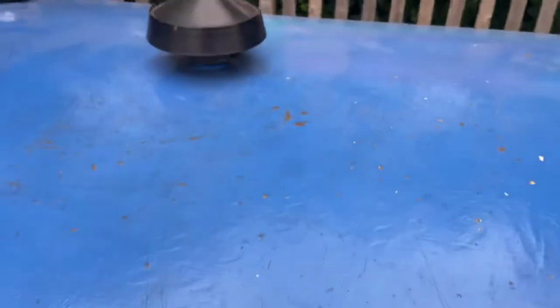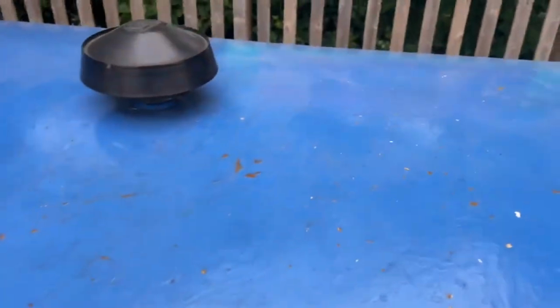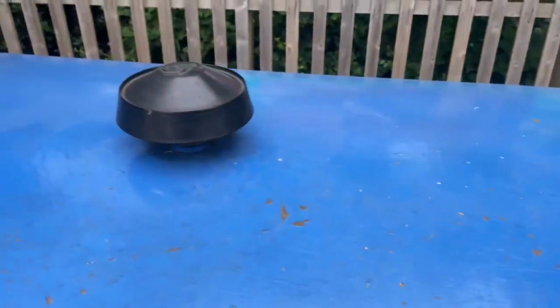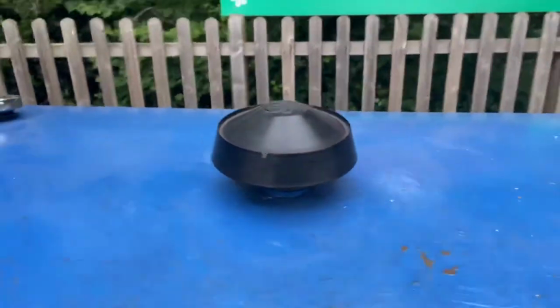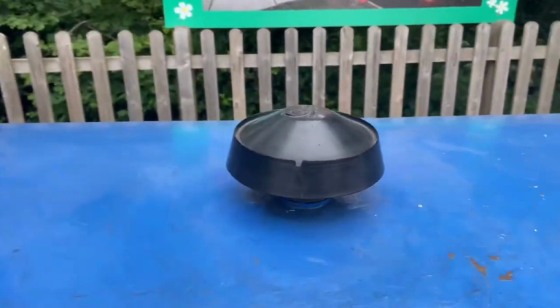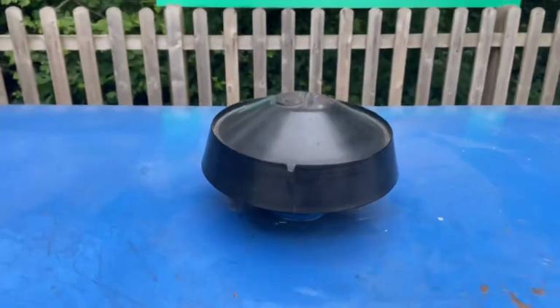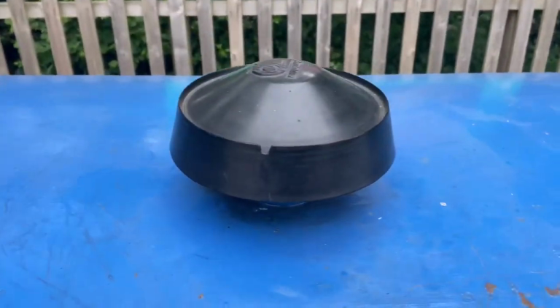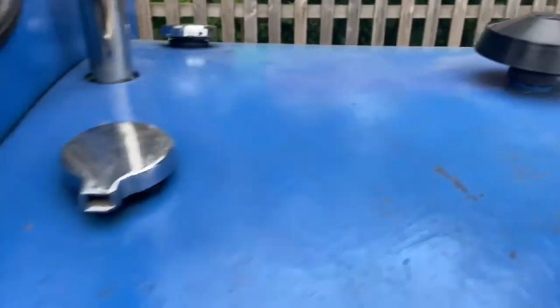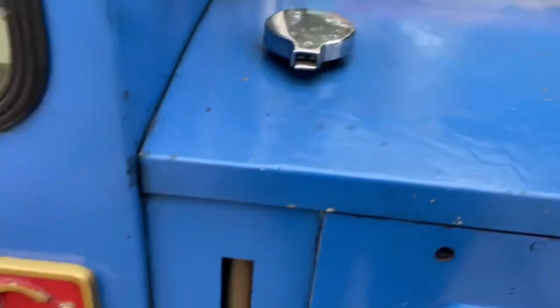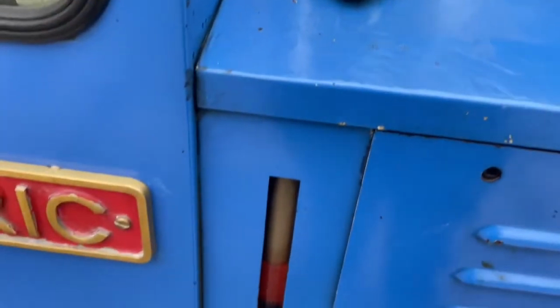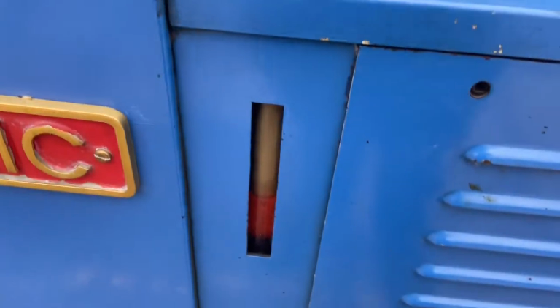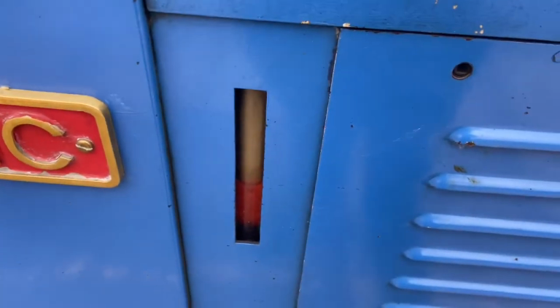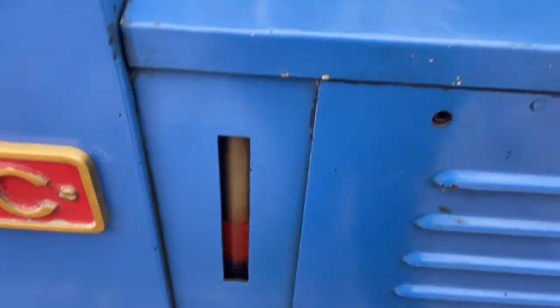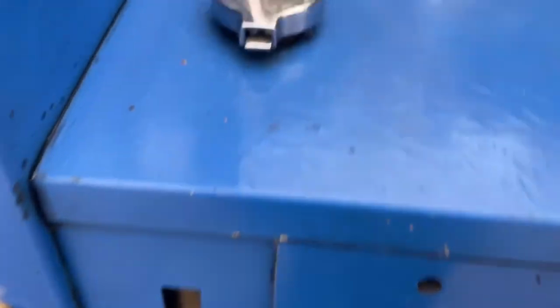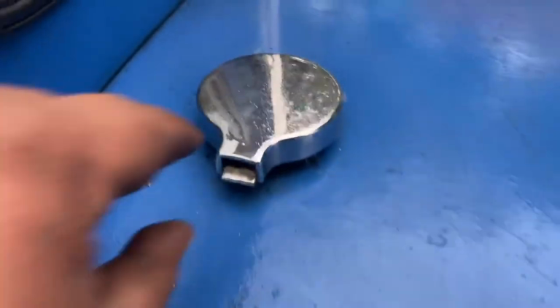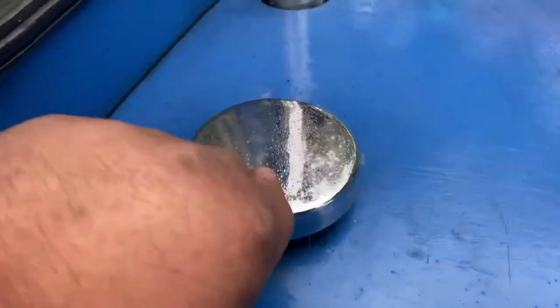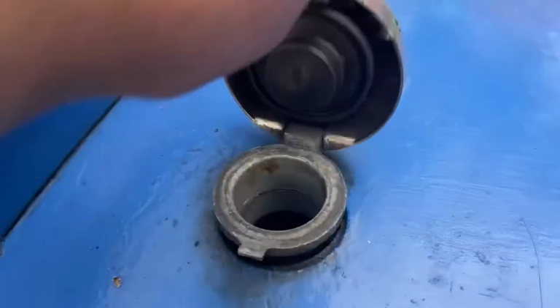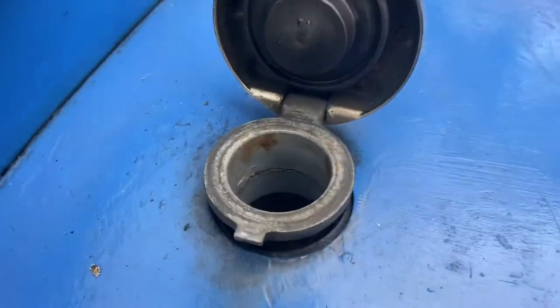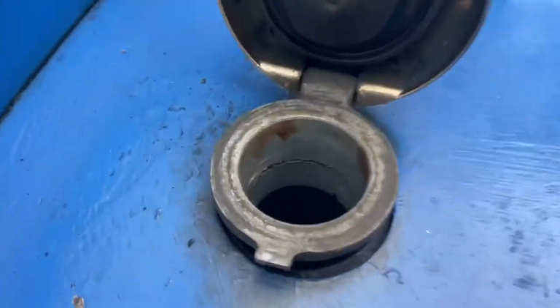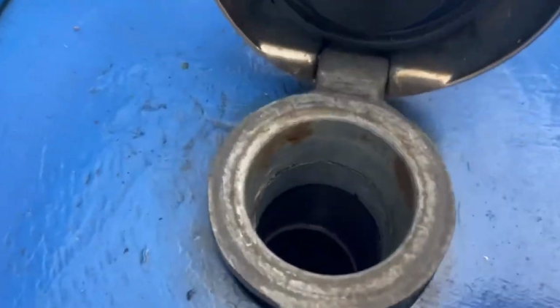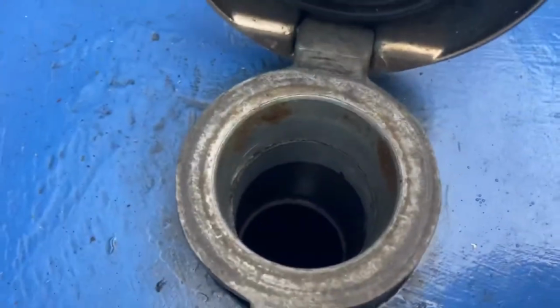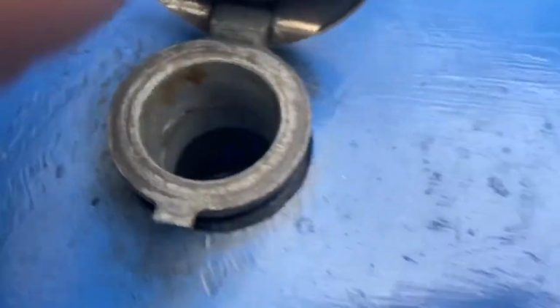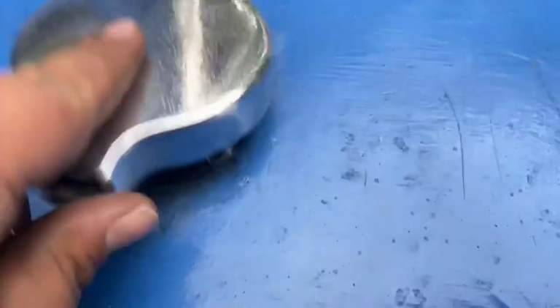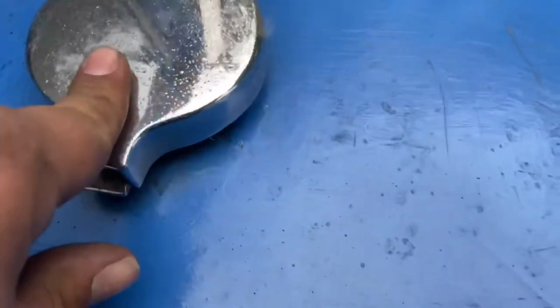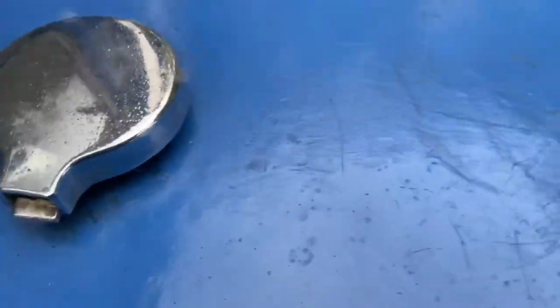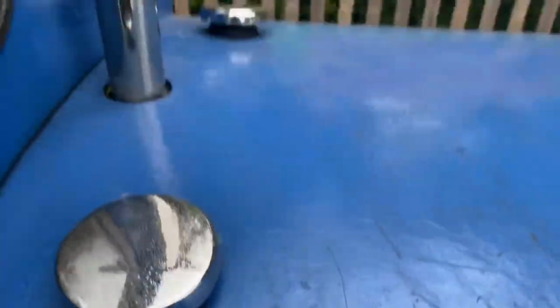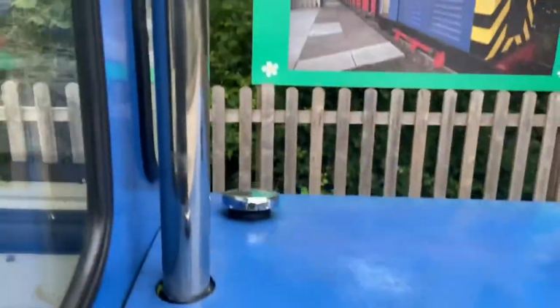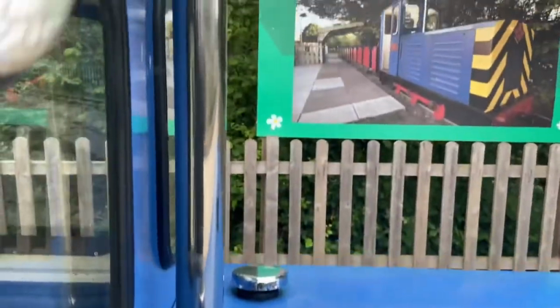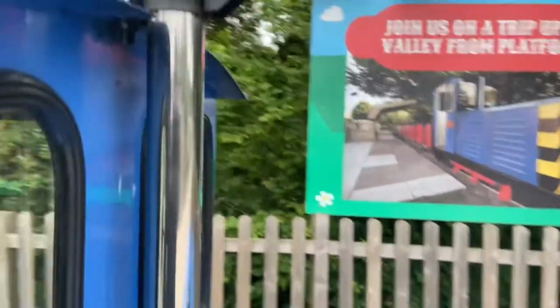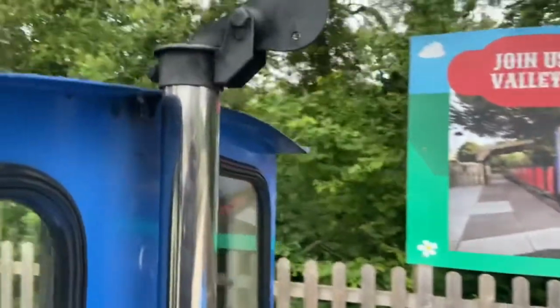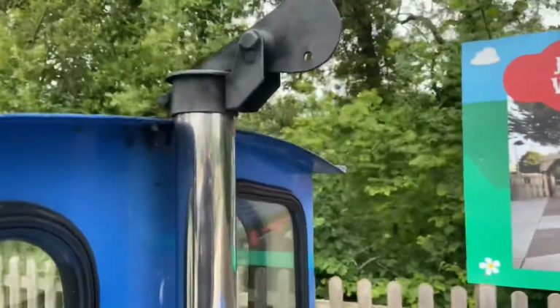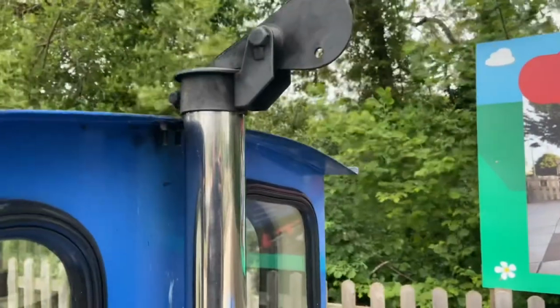As we move slightly back, you can see an air intake there. On this side we can also see the diesel filler cap. And that one over there is the exhaust pipe.